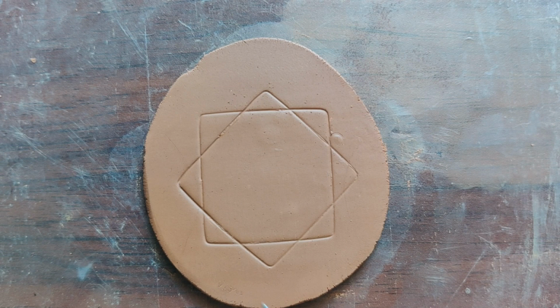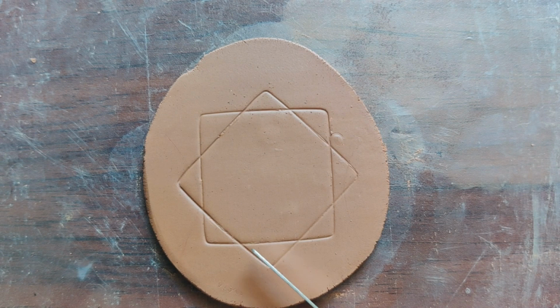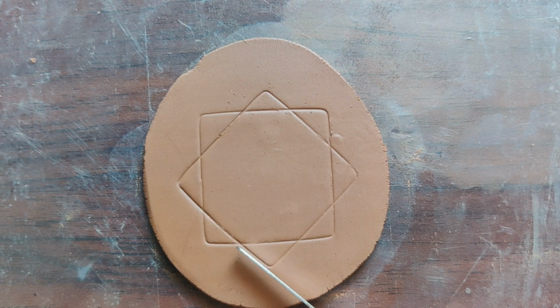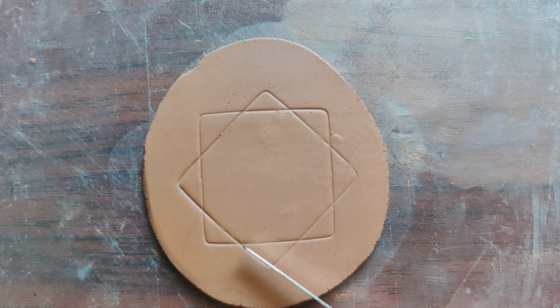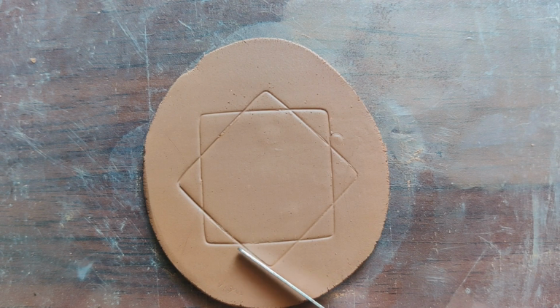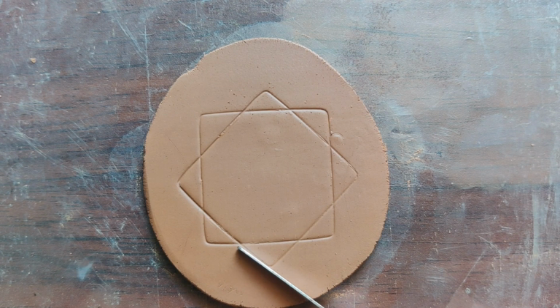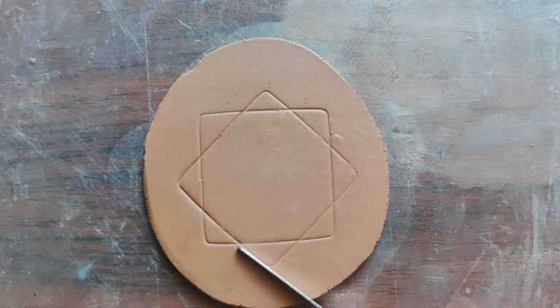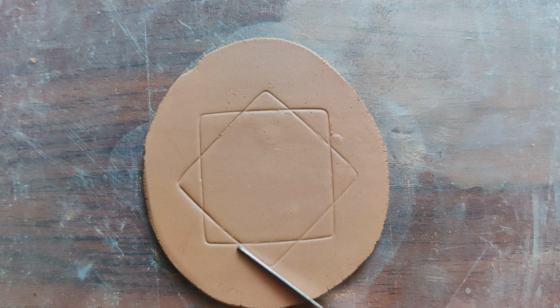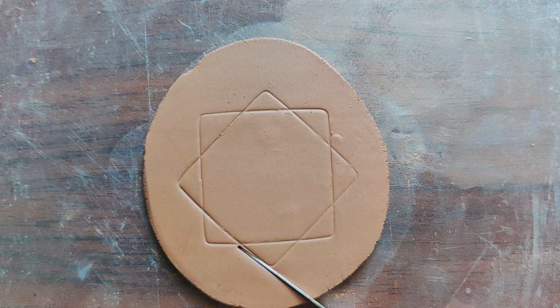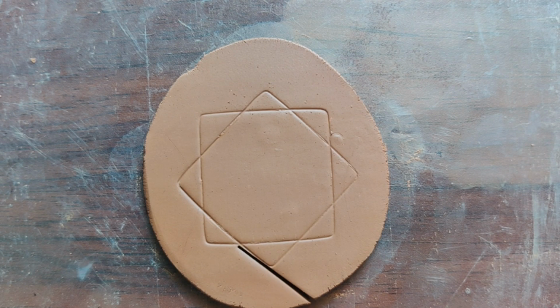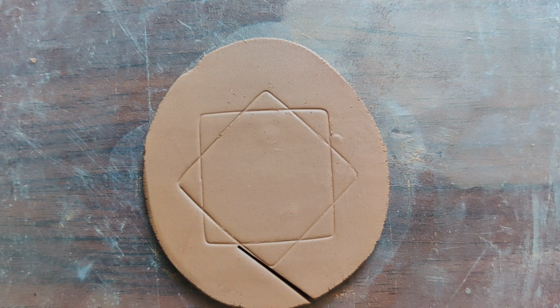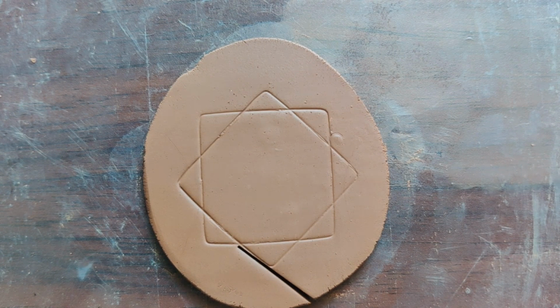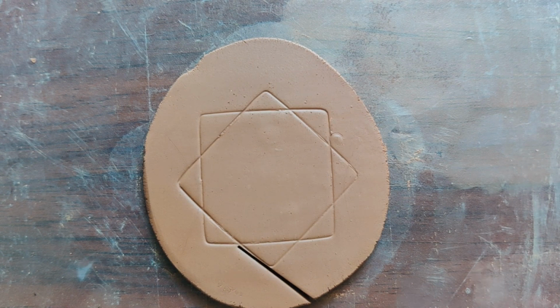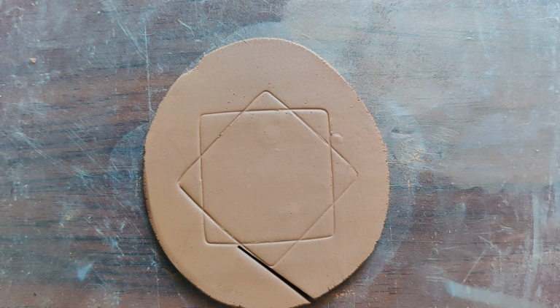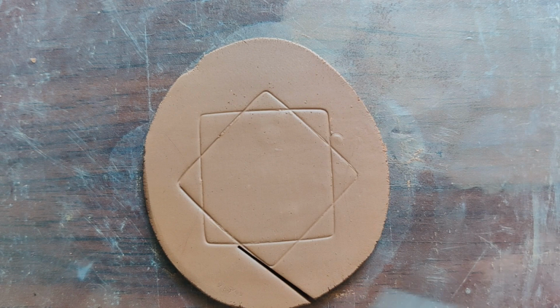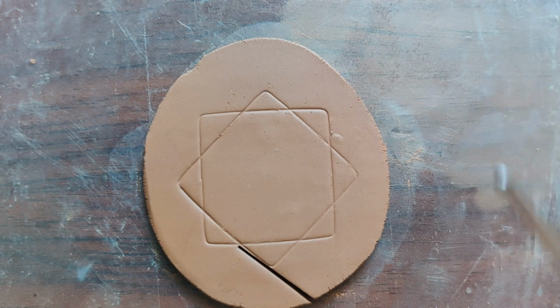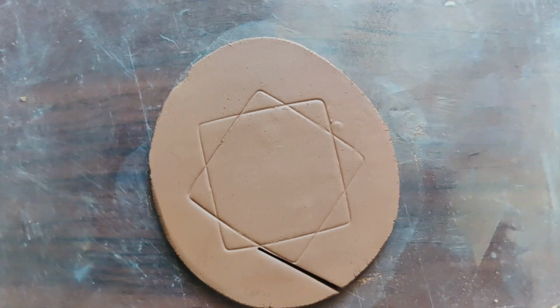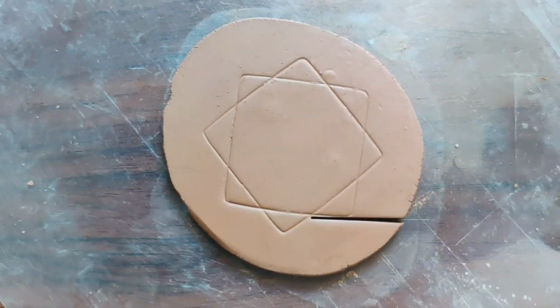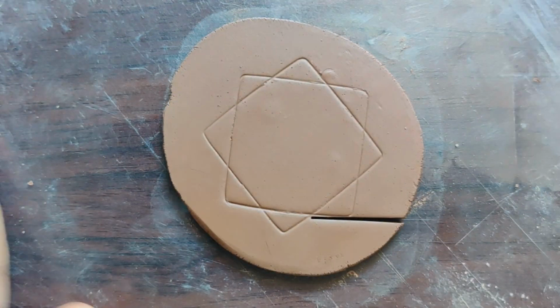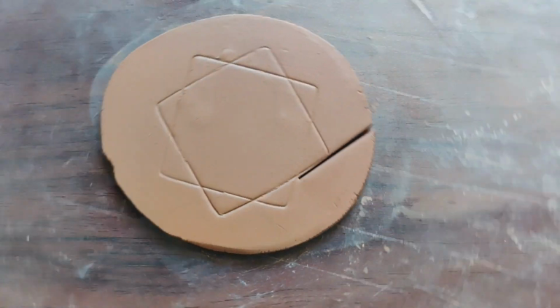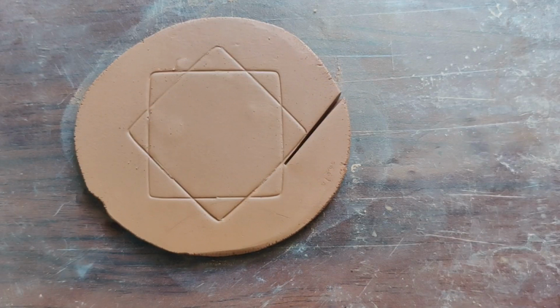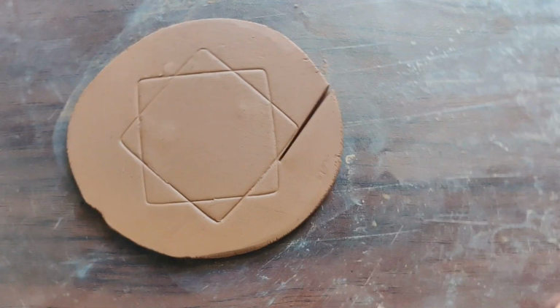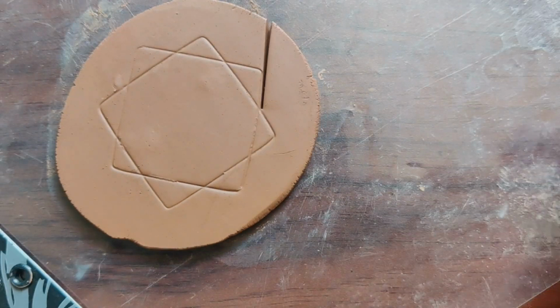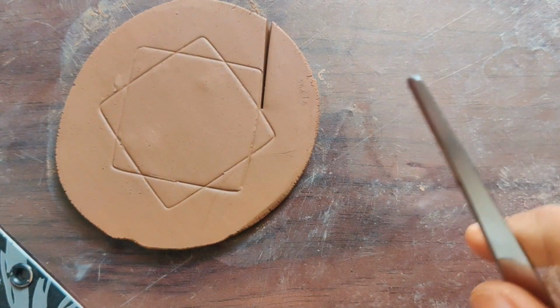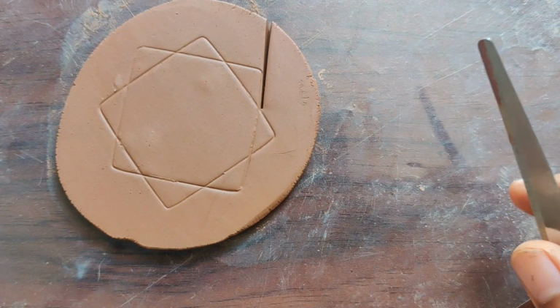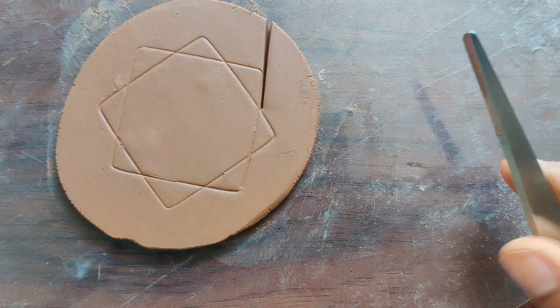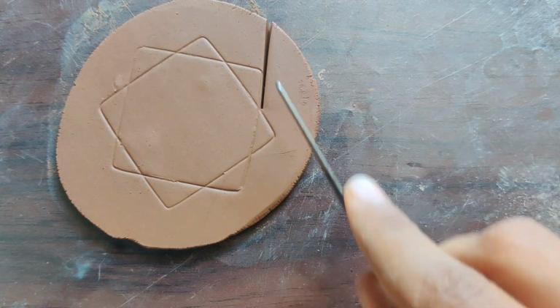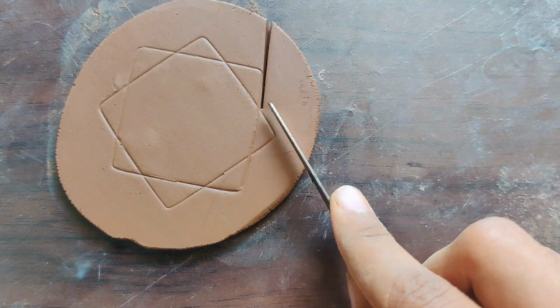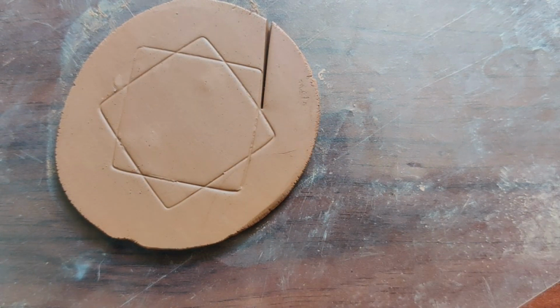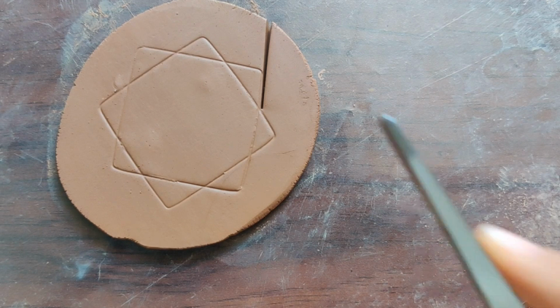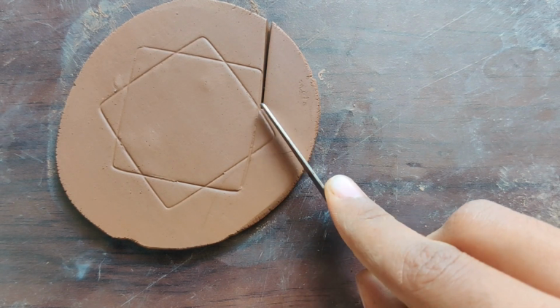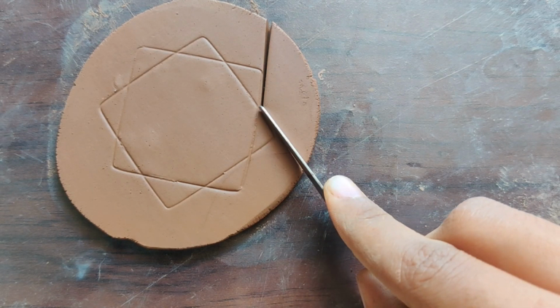I am using a knife to cut the clay. You can use a fettling knife, paper cutting knife, or any normal knife to cut the clay slab. I'm cutting the slab part by part so that I won't mess up with the shape.